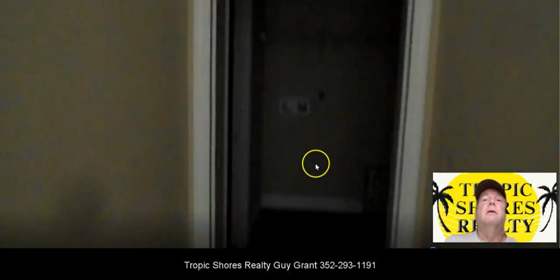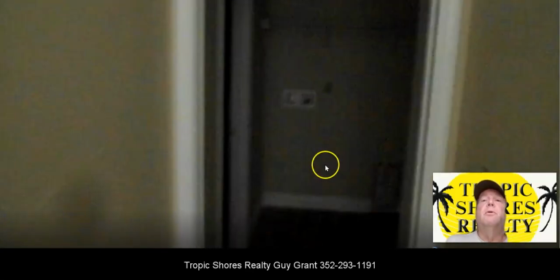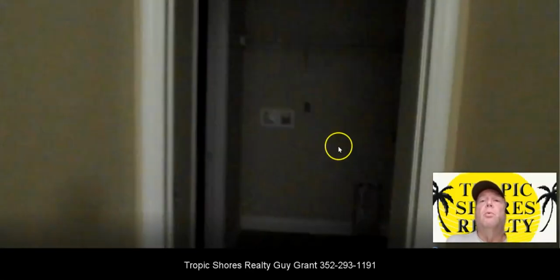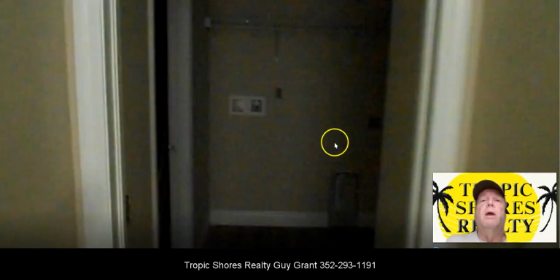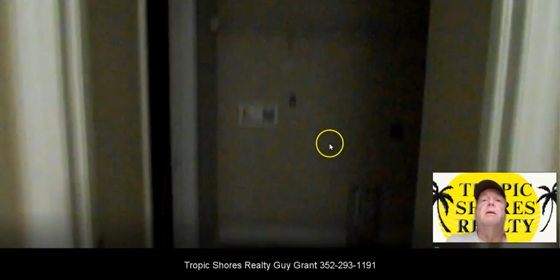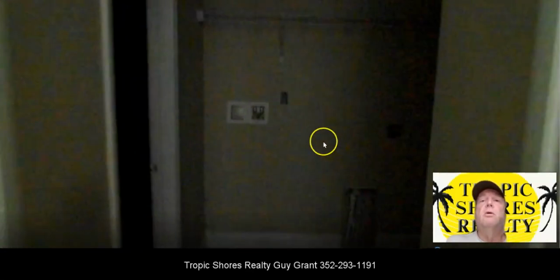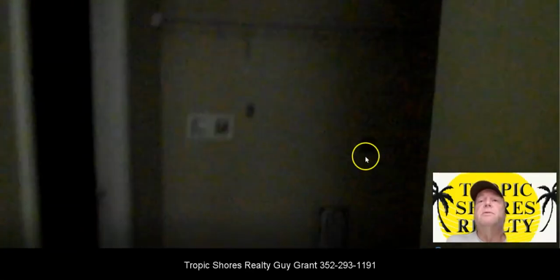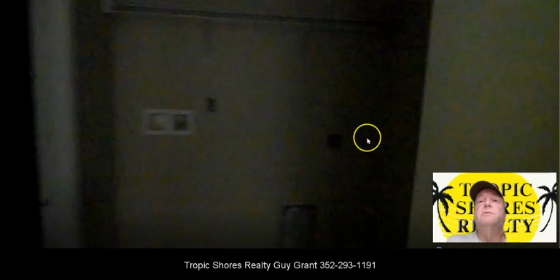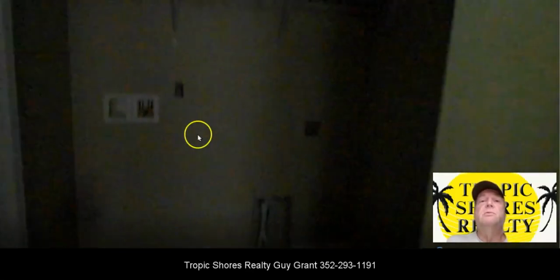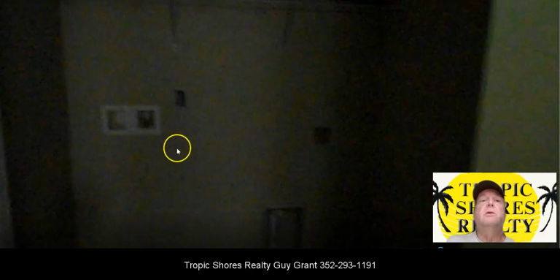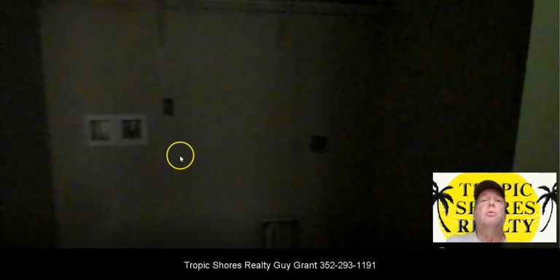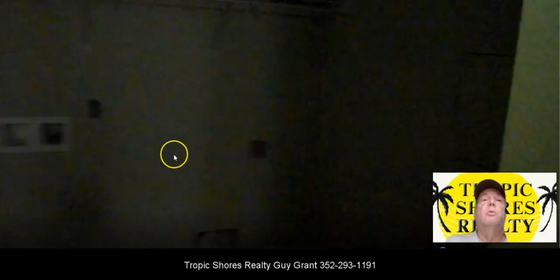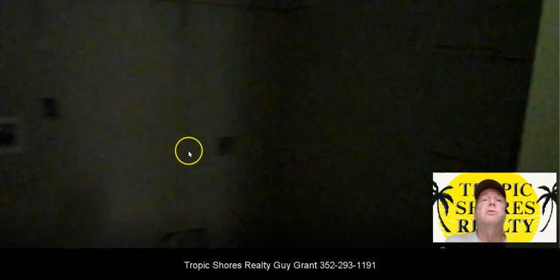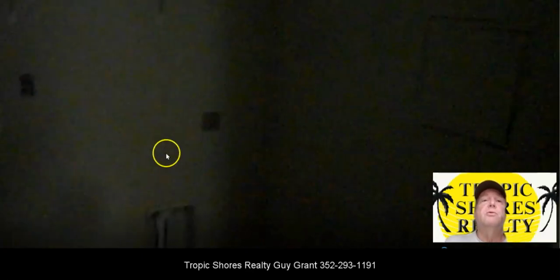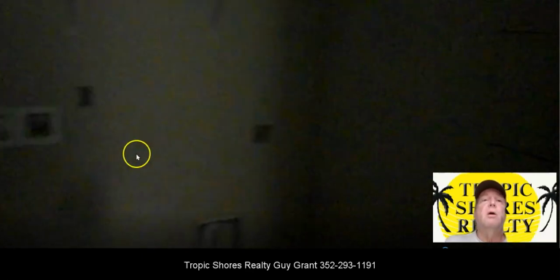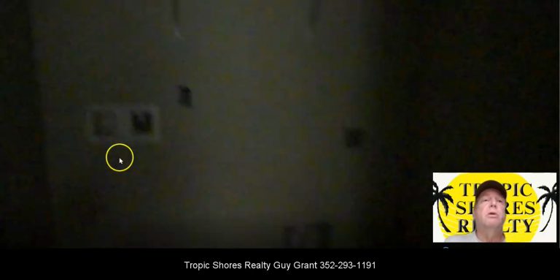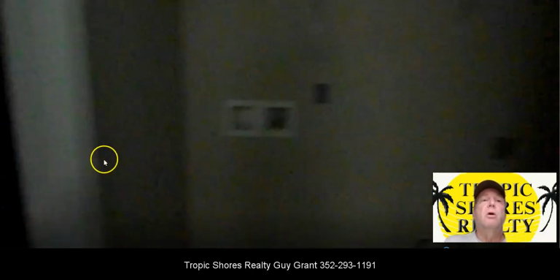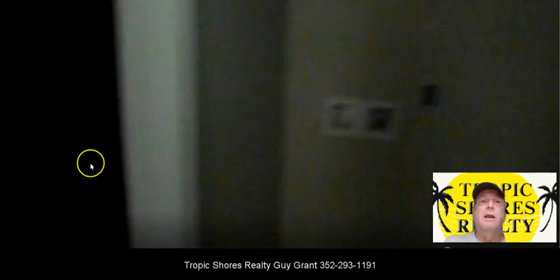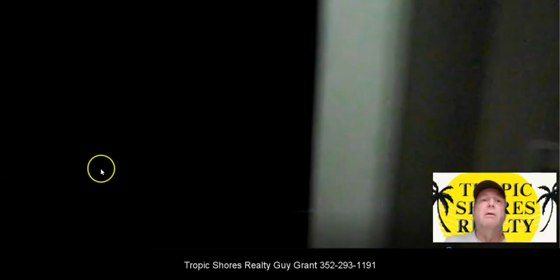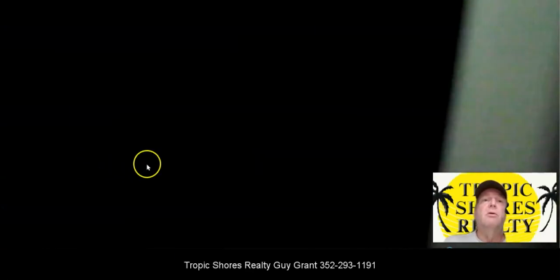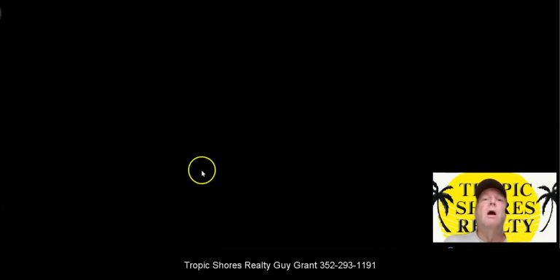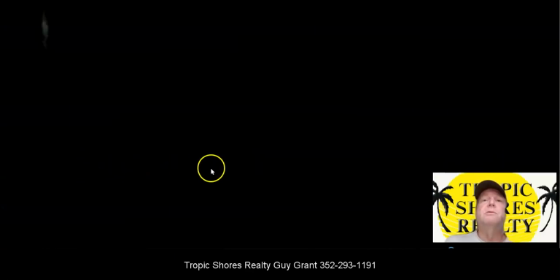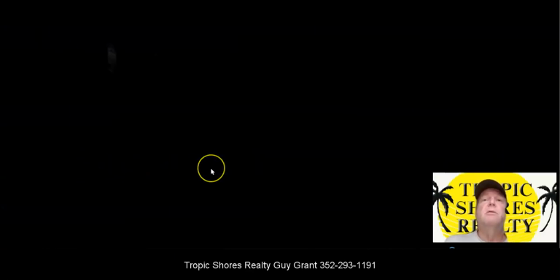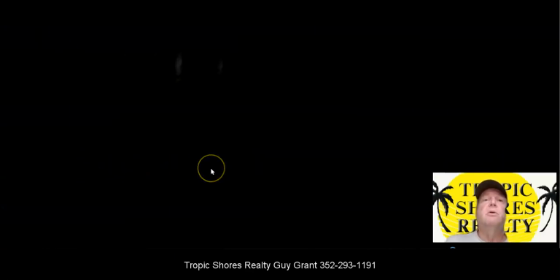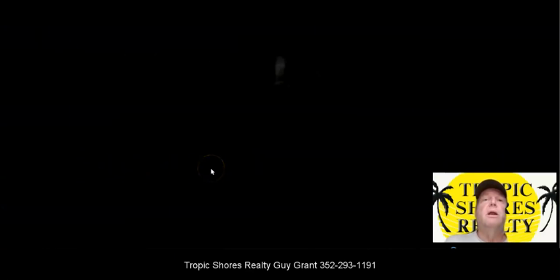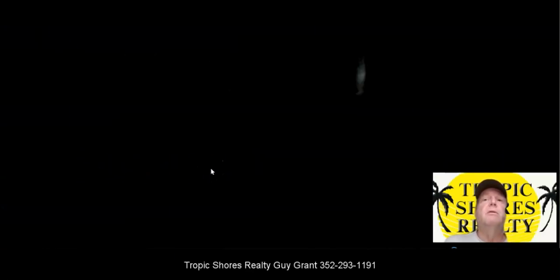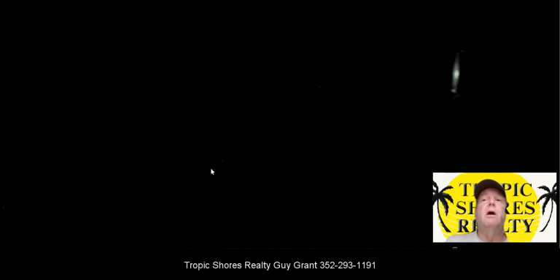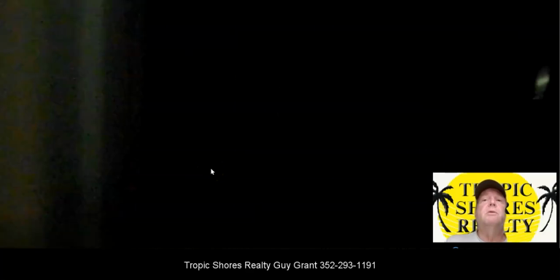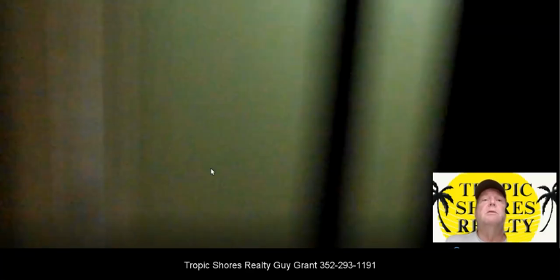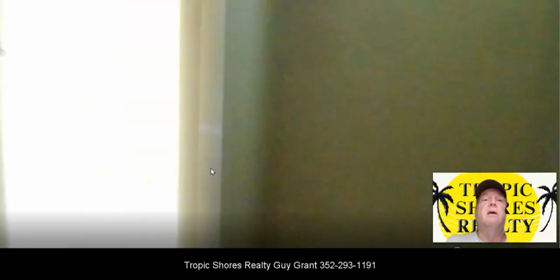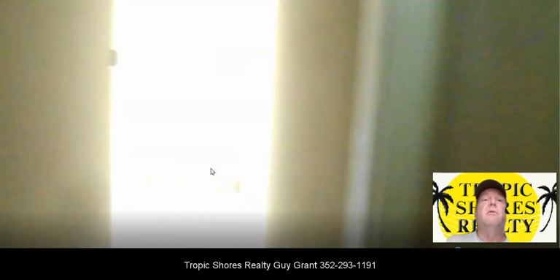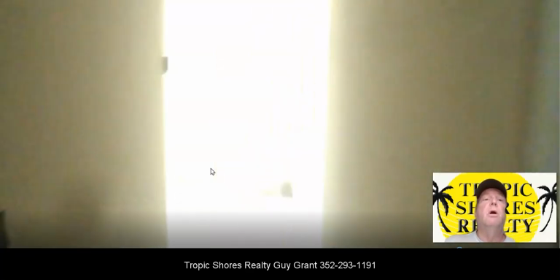I'm going to walk back here. This is the utility room where the washer and dryer would go, and then out into the garage. There's no light out in the garage, so you can't see that very well.